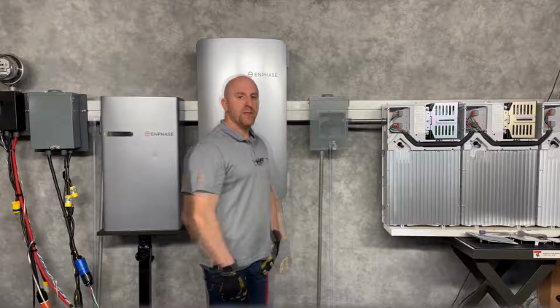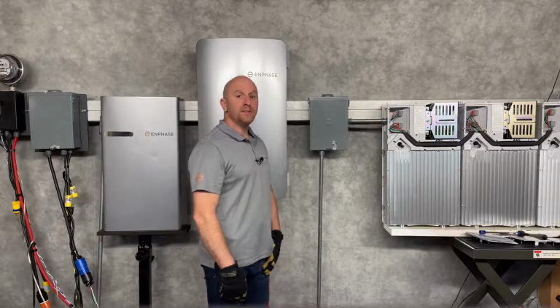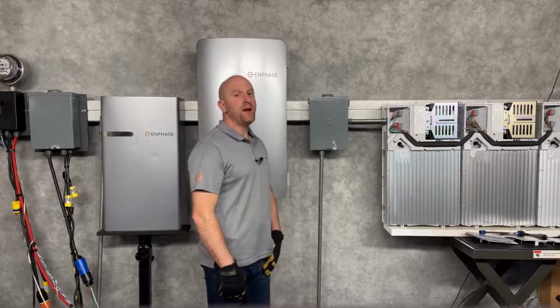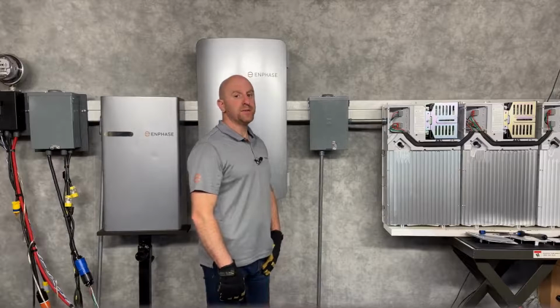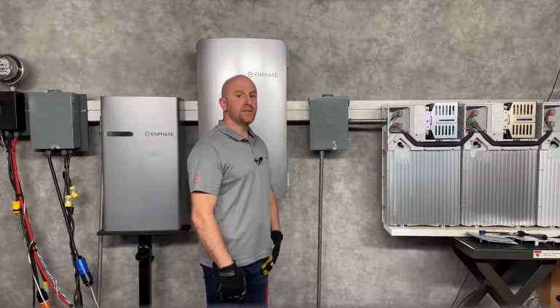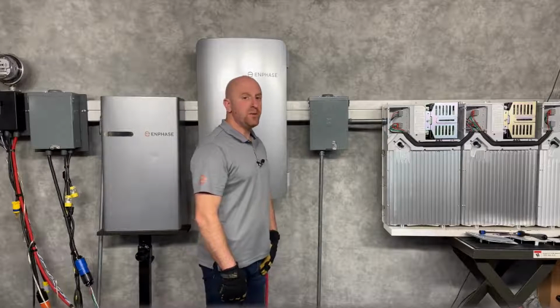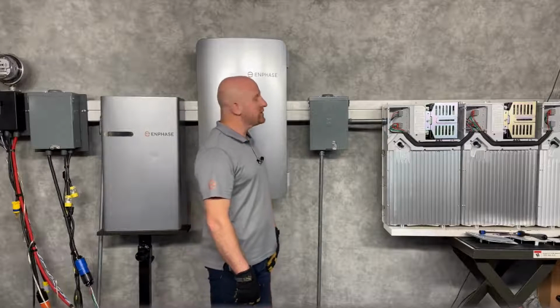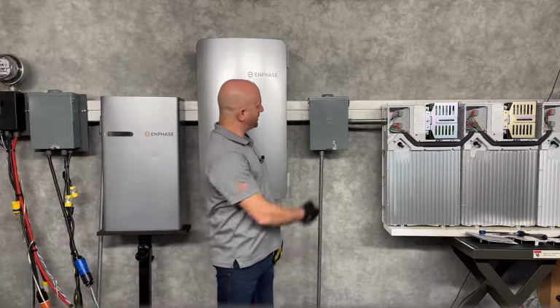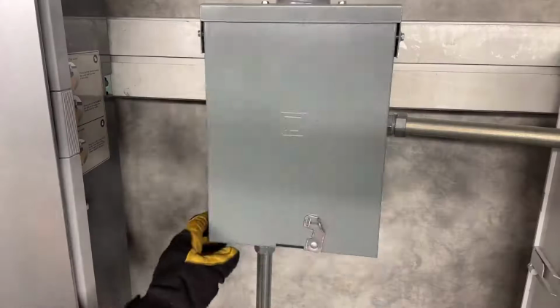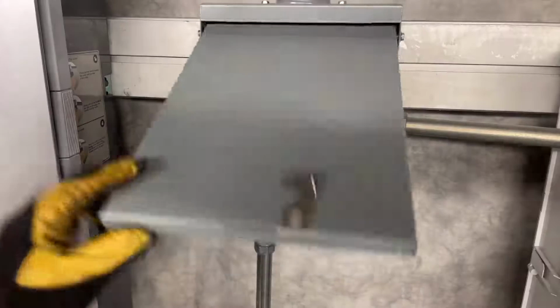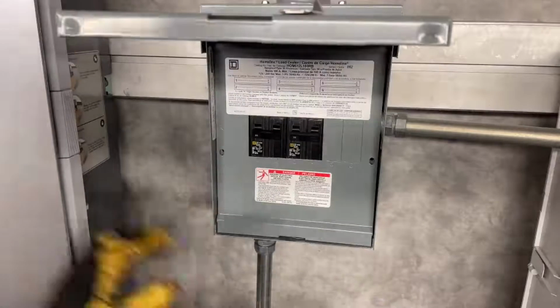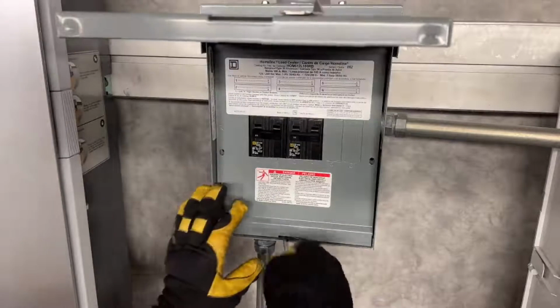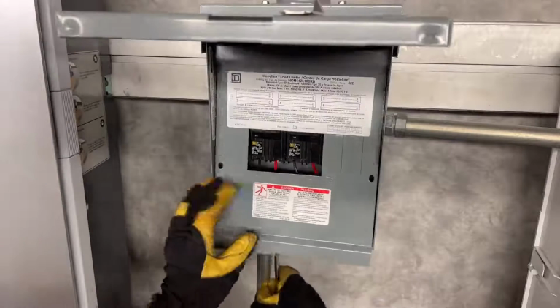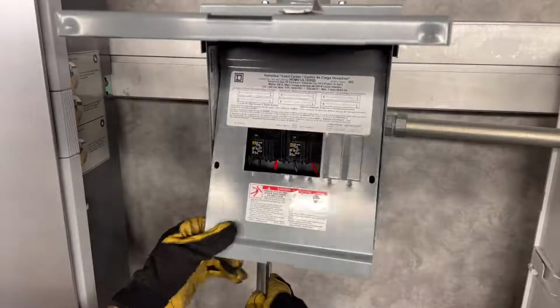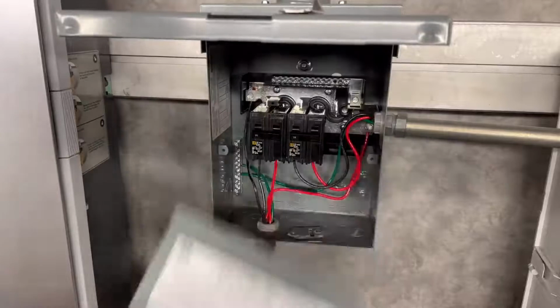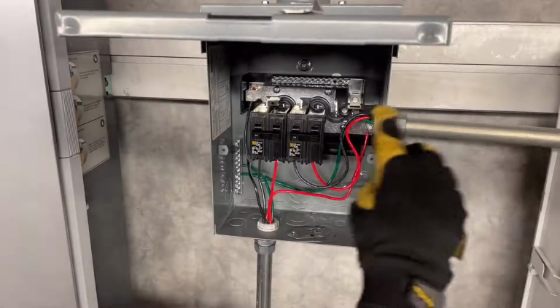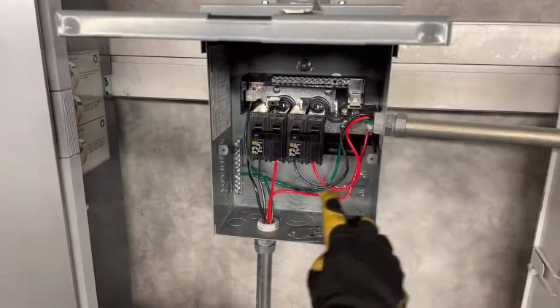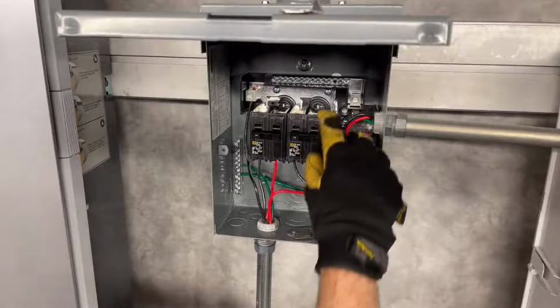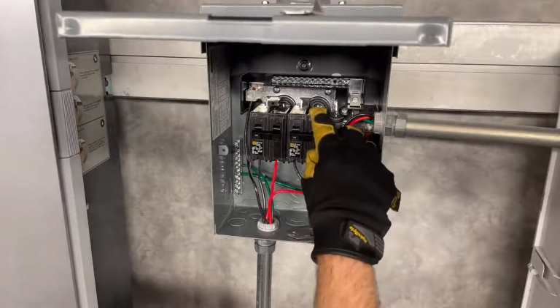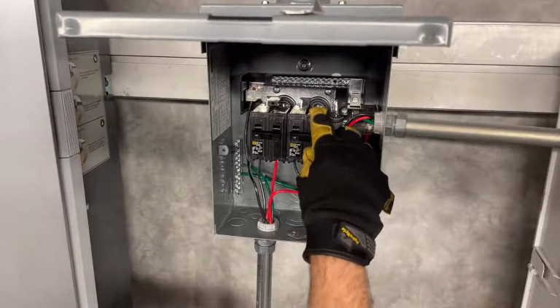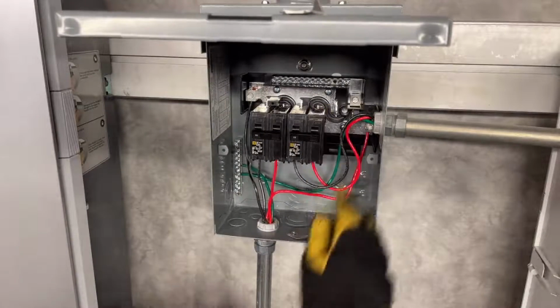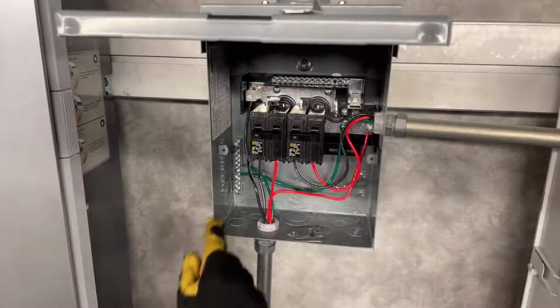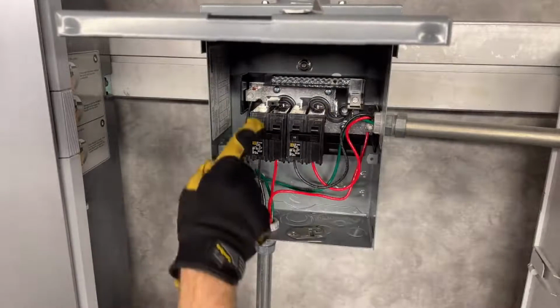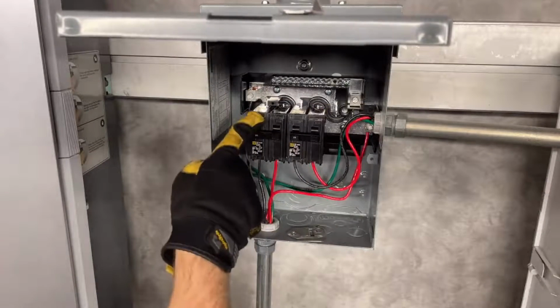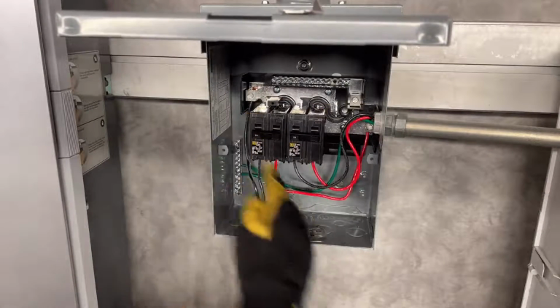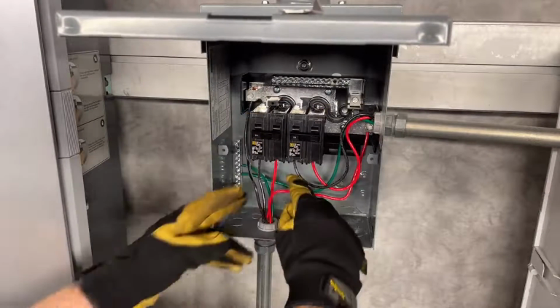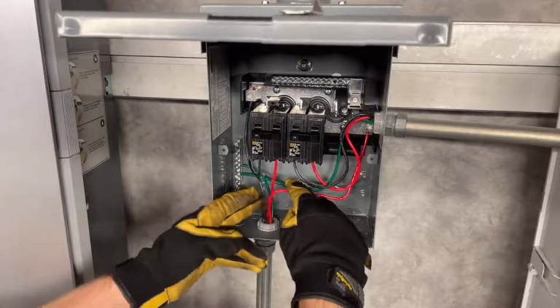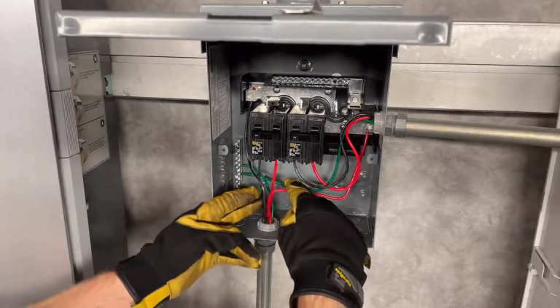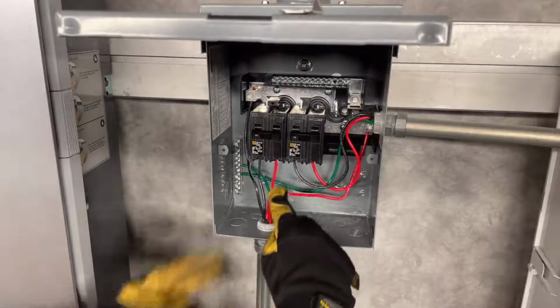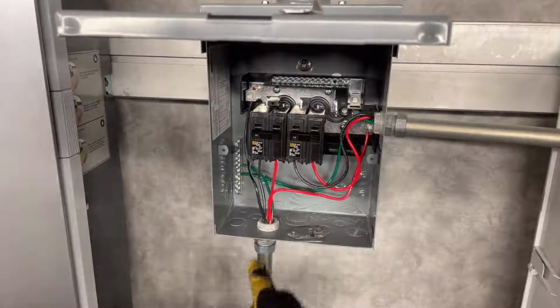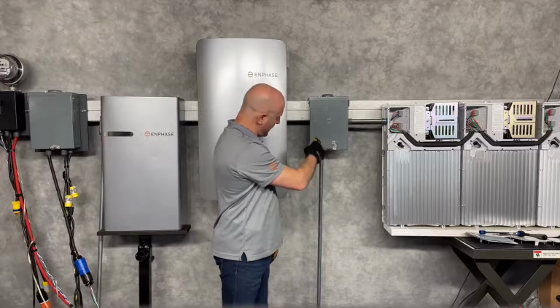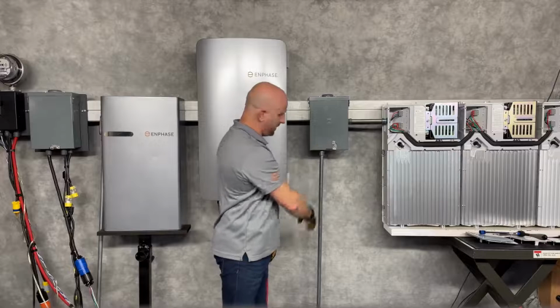A different concept is to use a small load center as shown here. Each battery circuit enters and lands on a breaker, and then the combined battery circuit leaves the subpanel here.